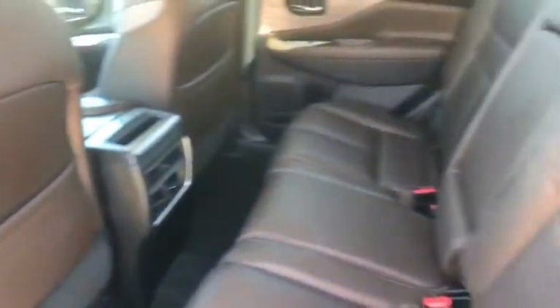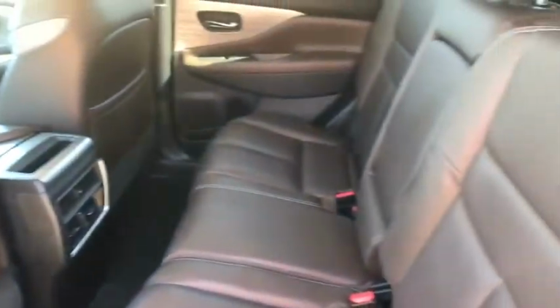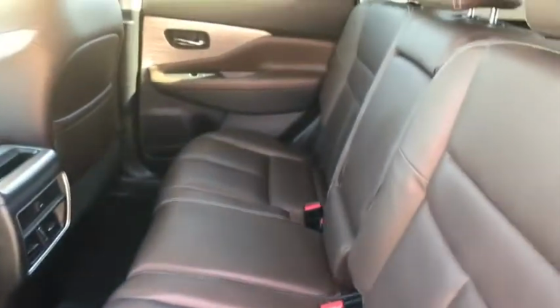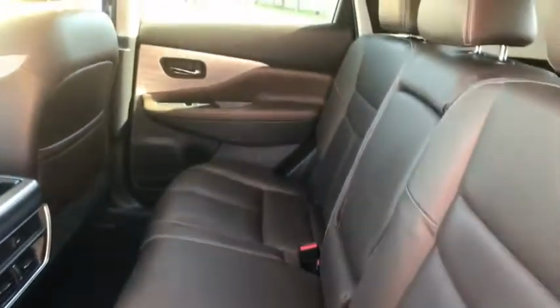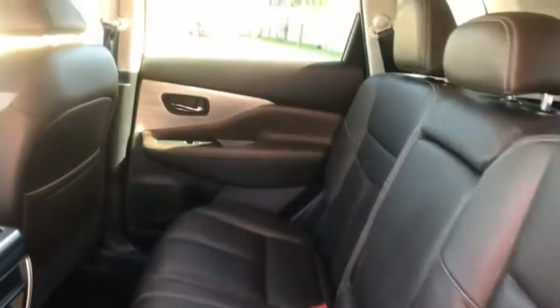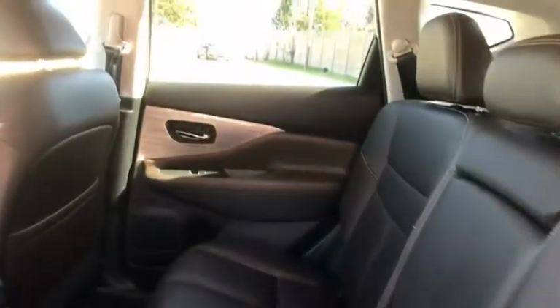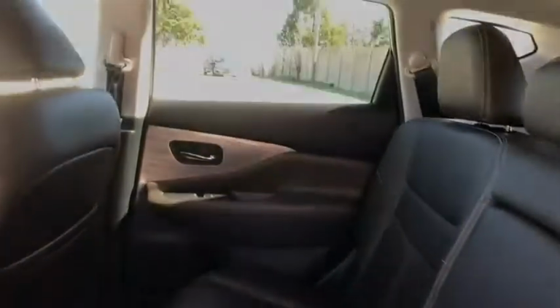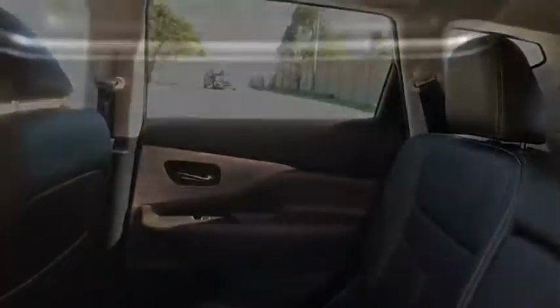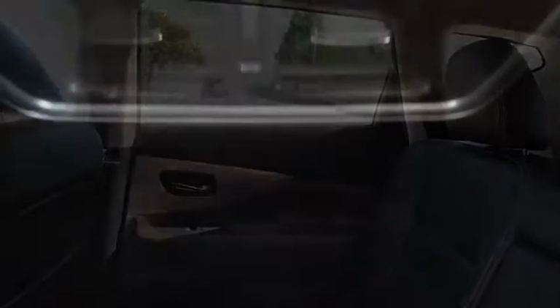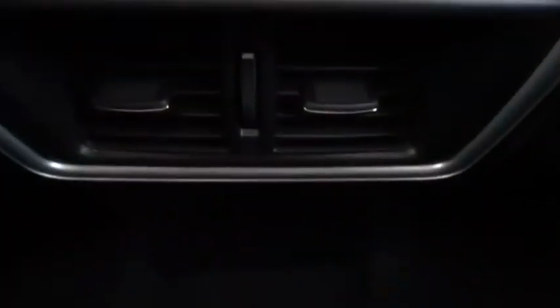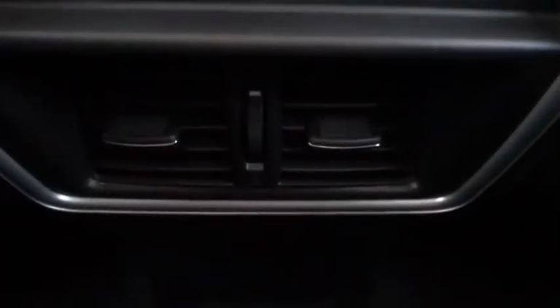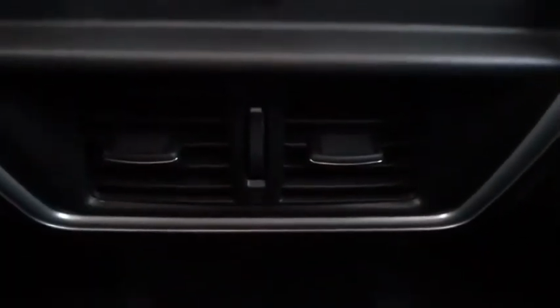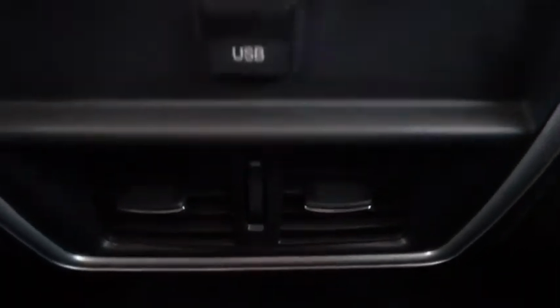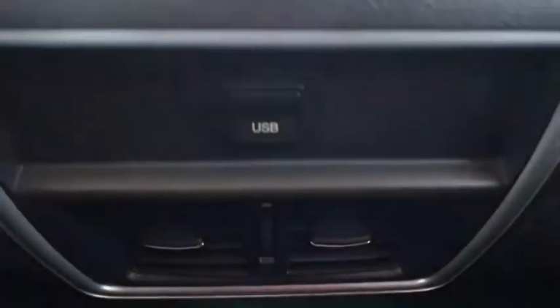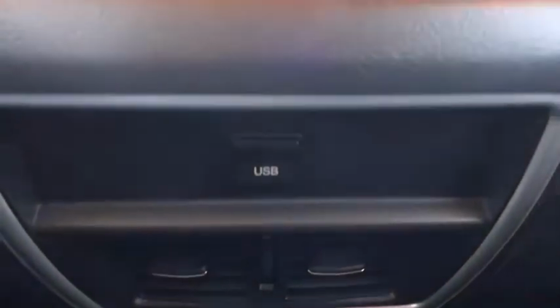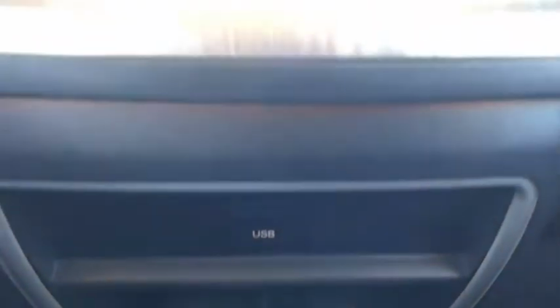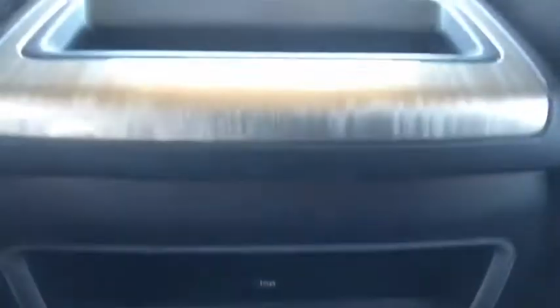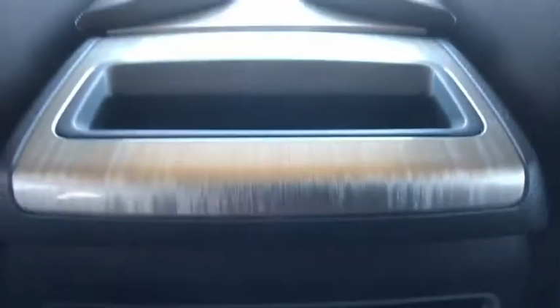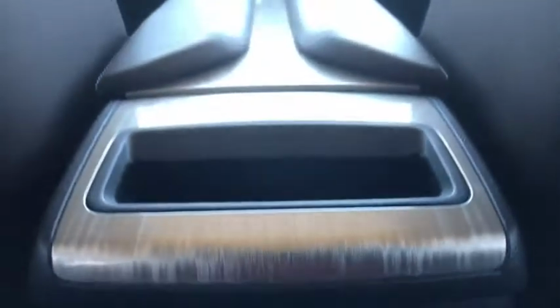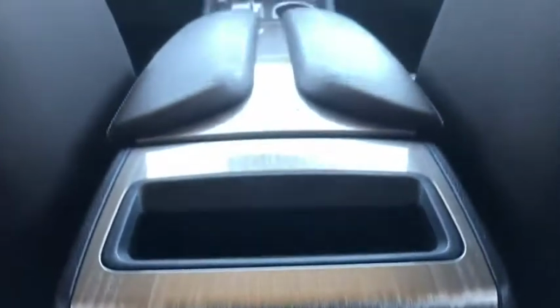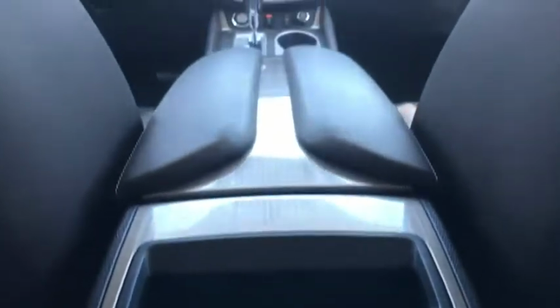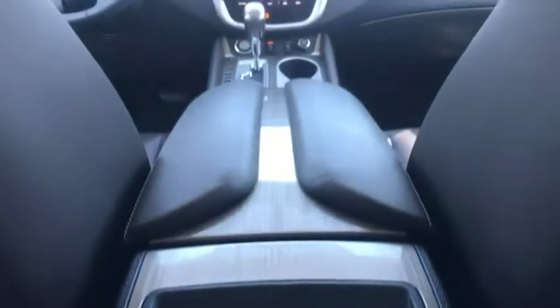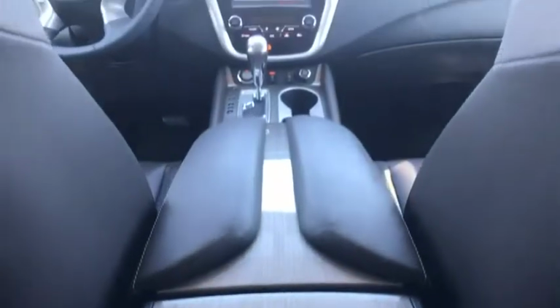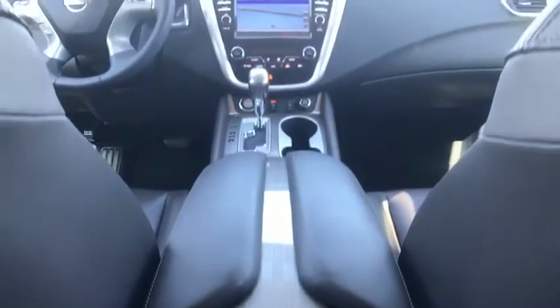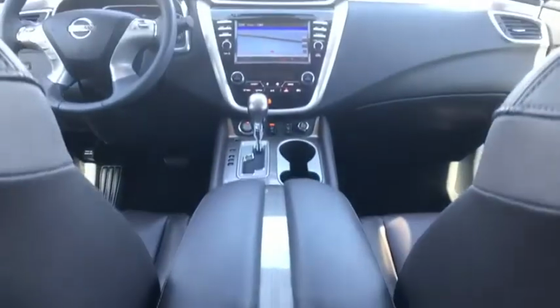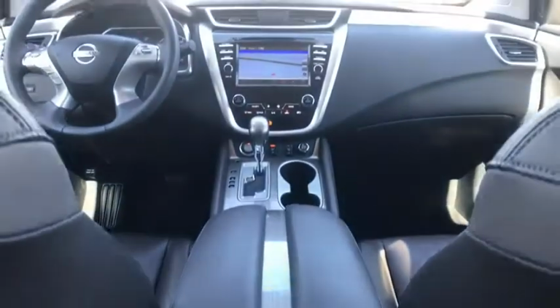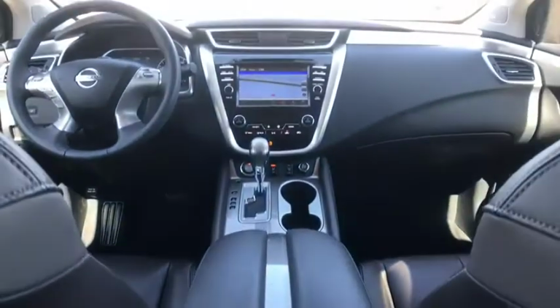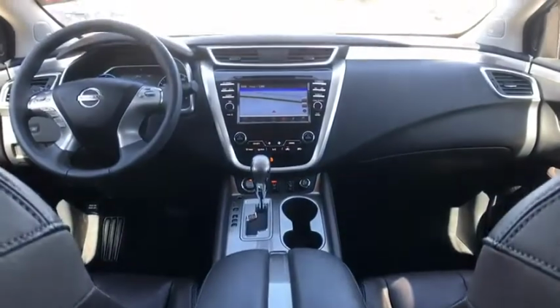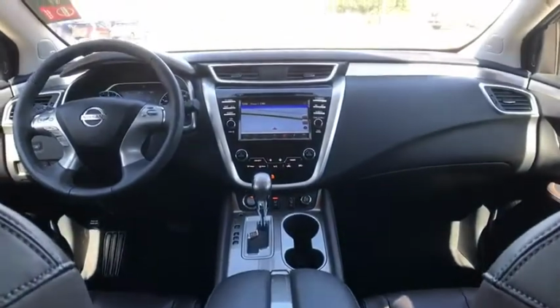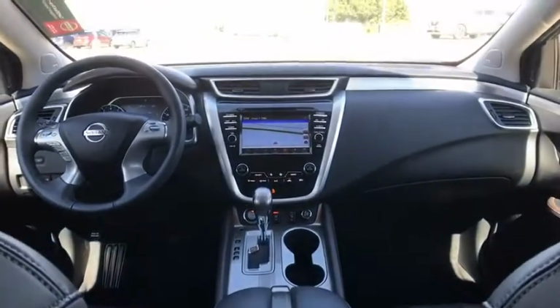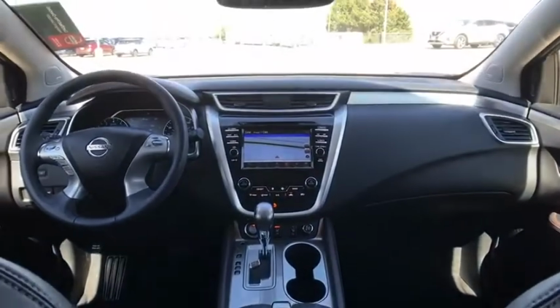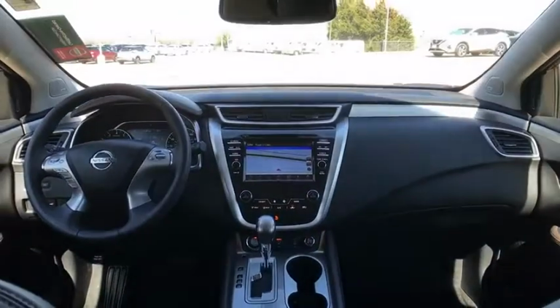Bluetooth, power steering, adjustable steering wheel, aluminum wheels, keyless start, cruise control, four-wheel disc brakes, auto-dimming rear view mirror.